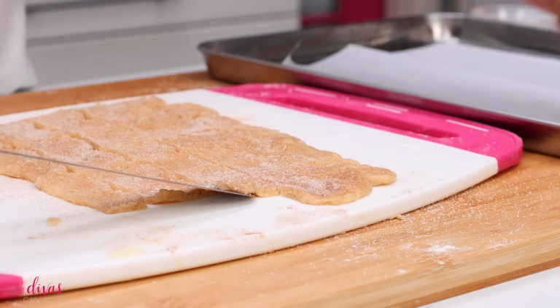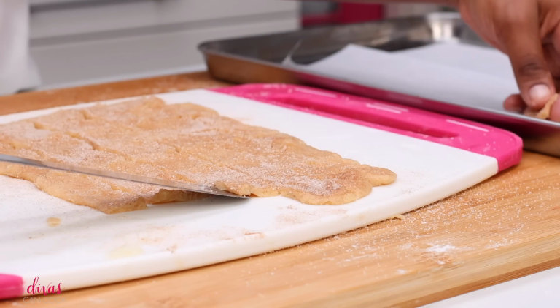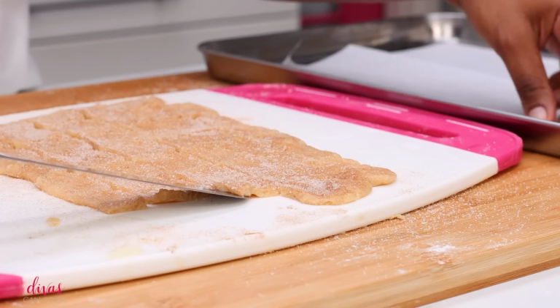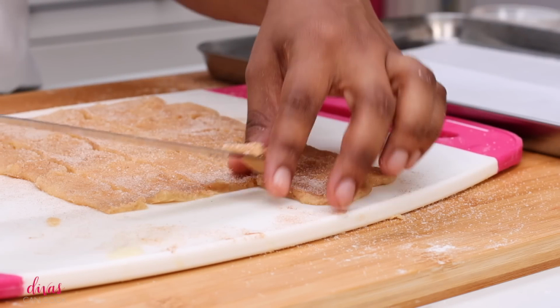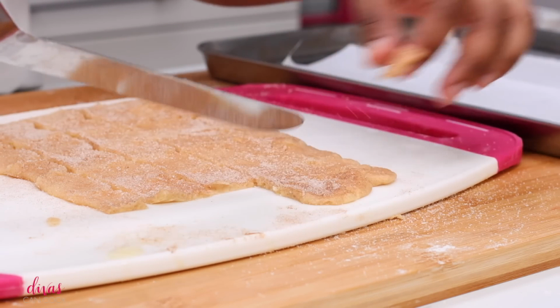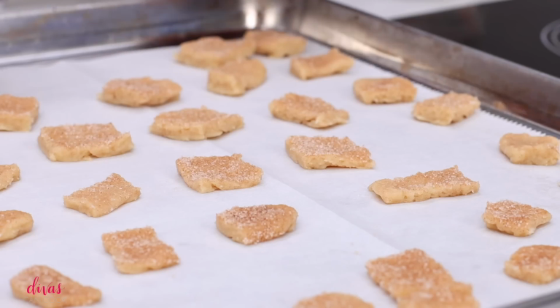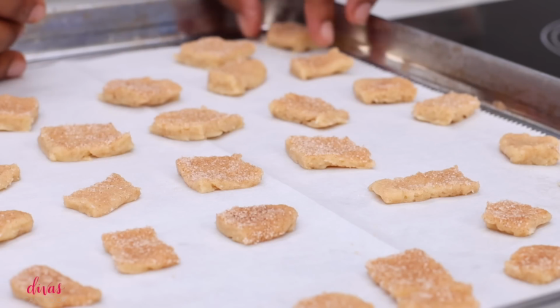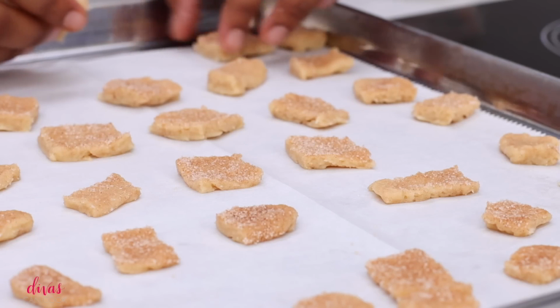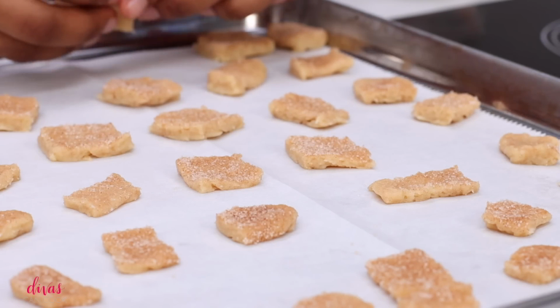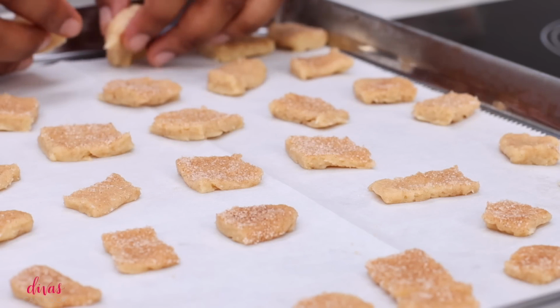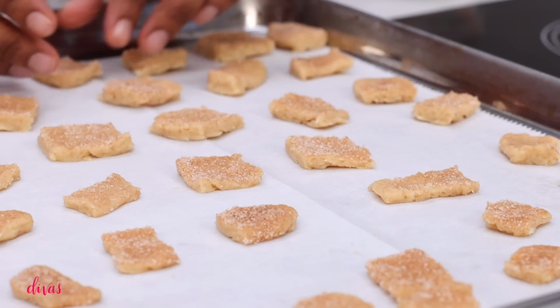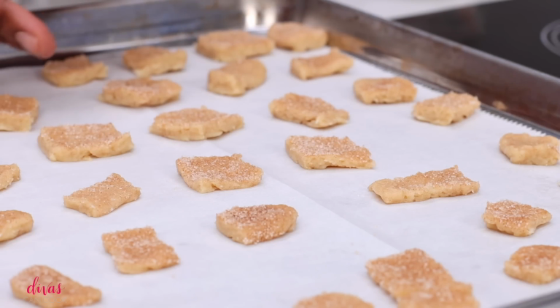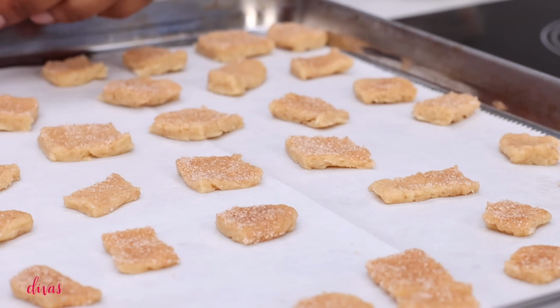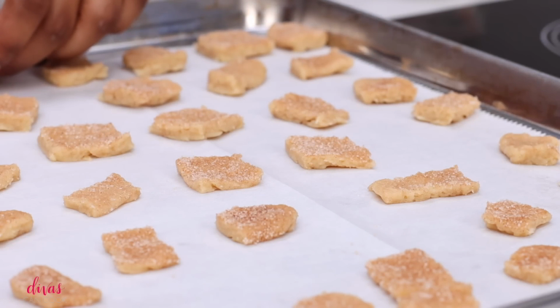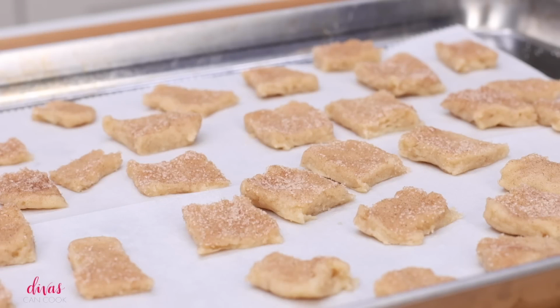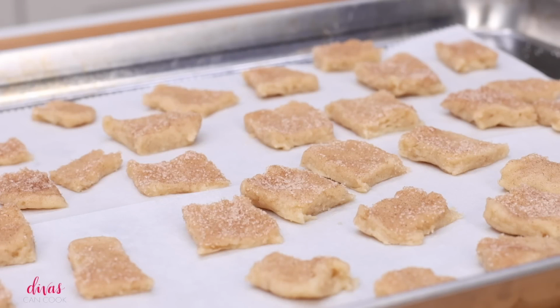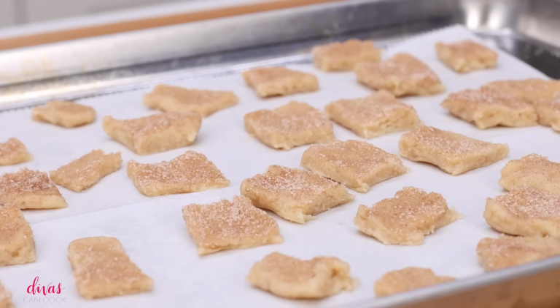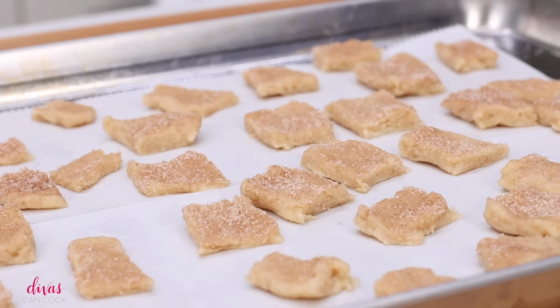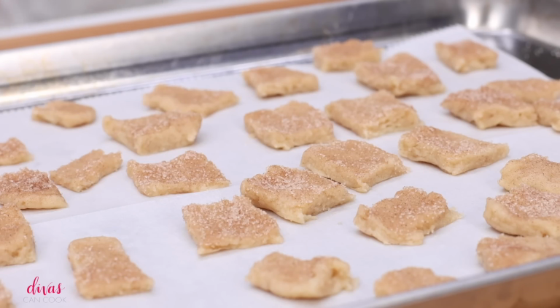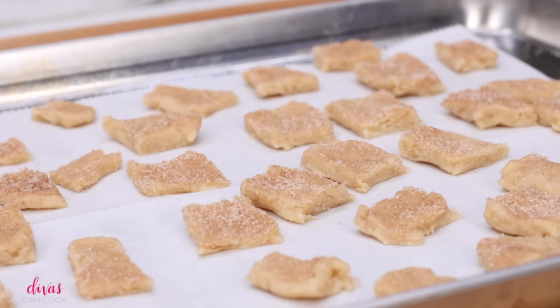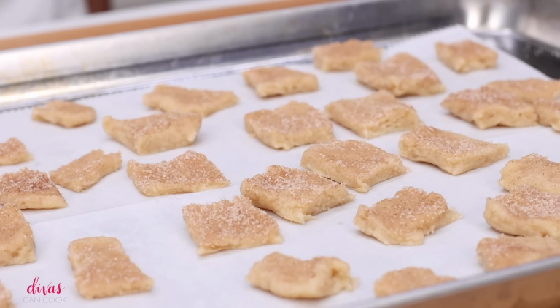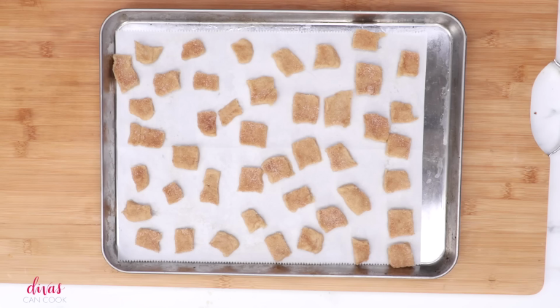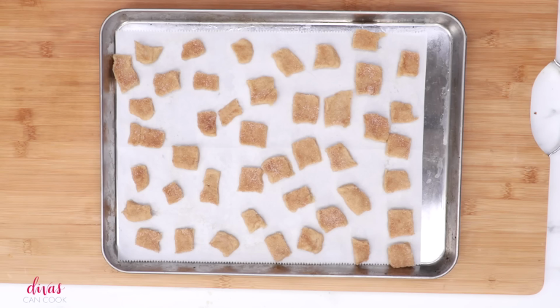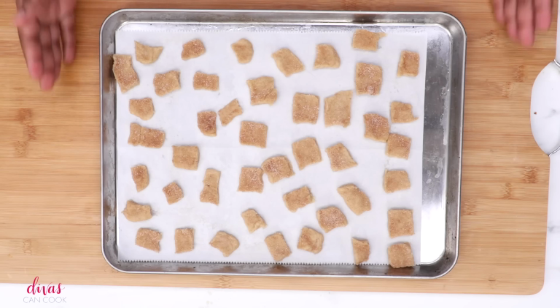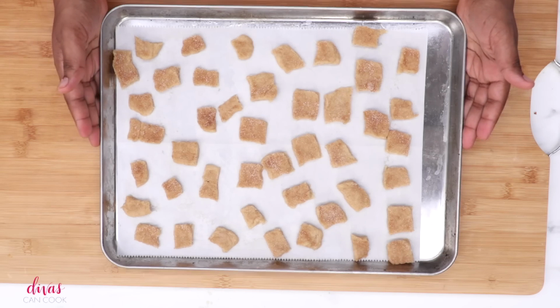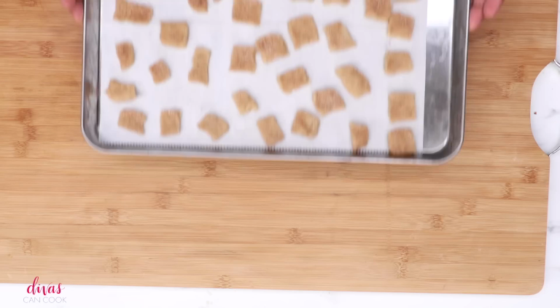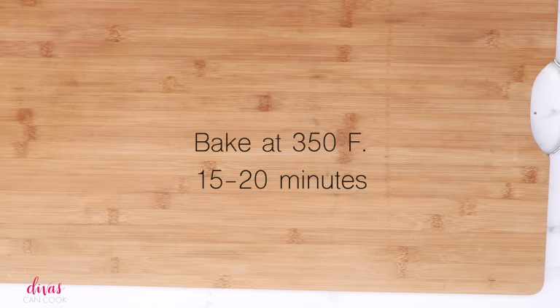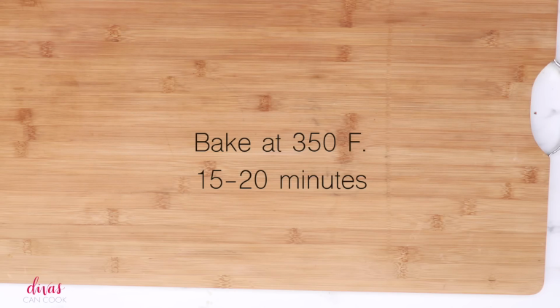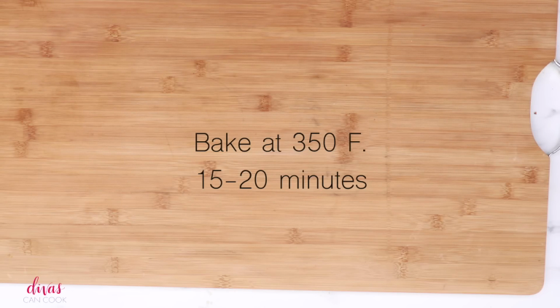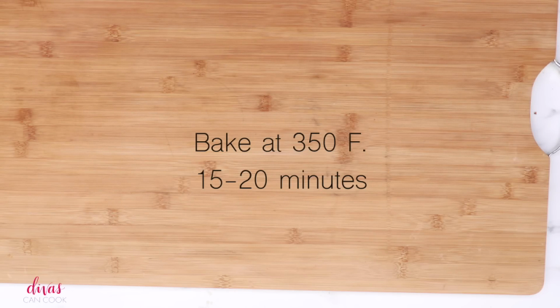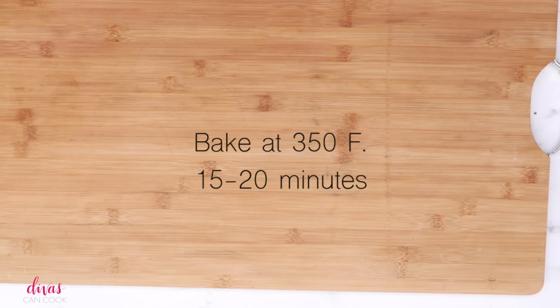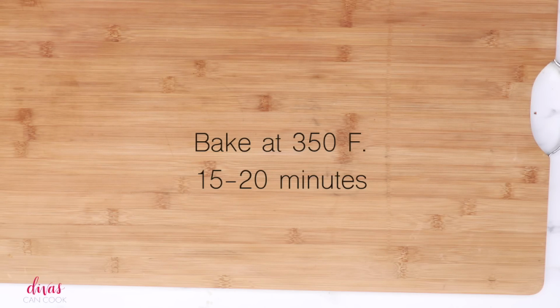We're going to place these on a baking sheet lined with parchment paper. Go ahead and spread them out. They're not going to rise too much, so you can put them close together. We're going to pop these into the oven at 350°F for about 15 to 20 minutes.